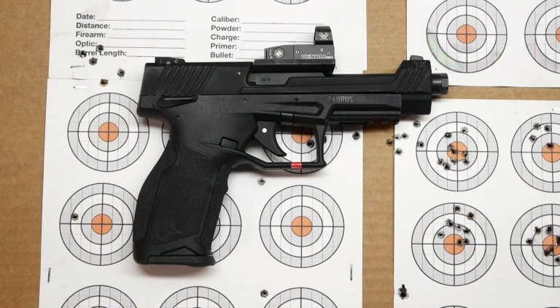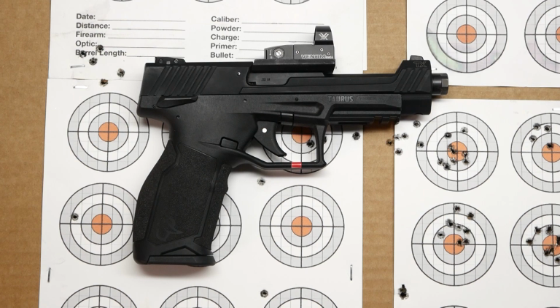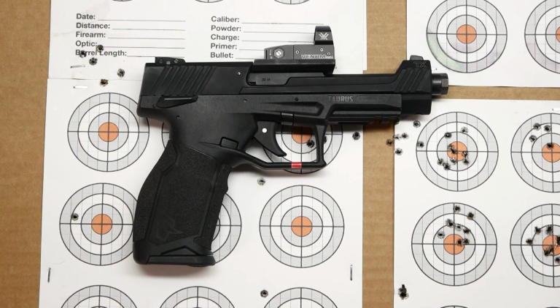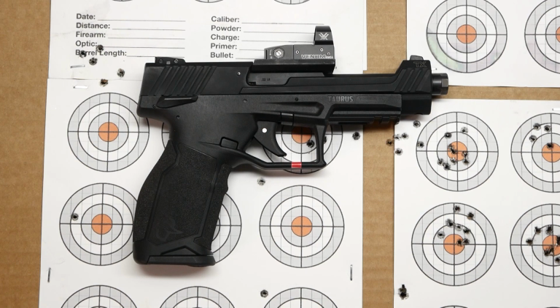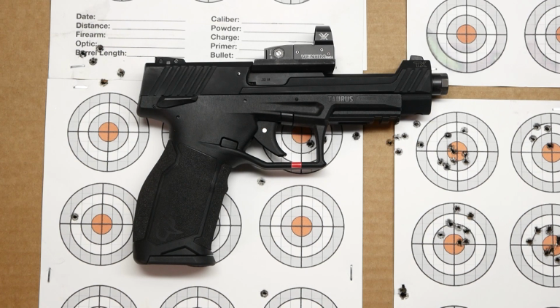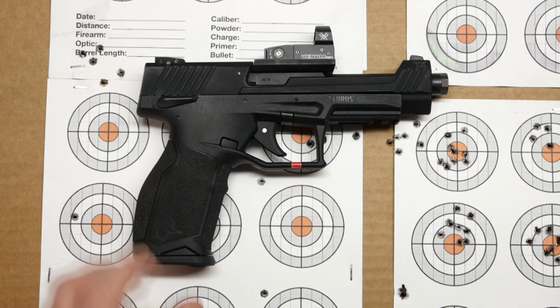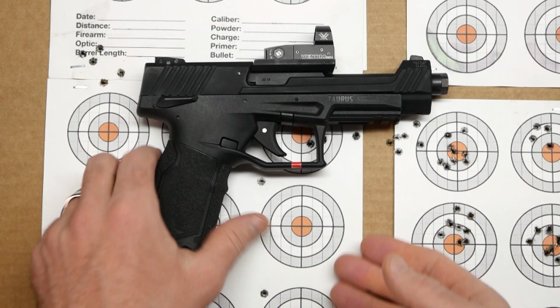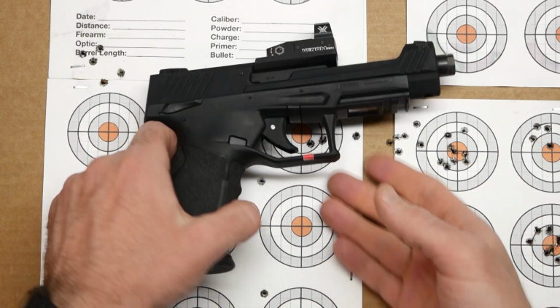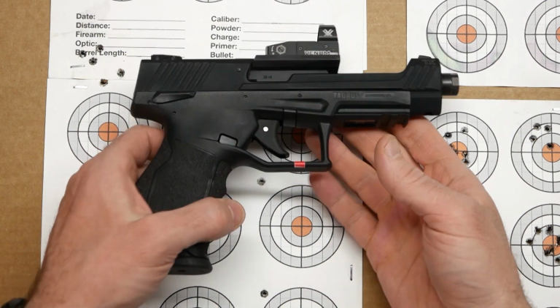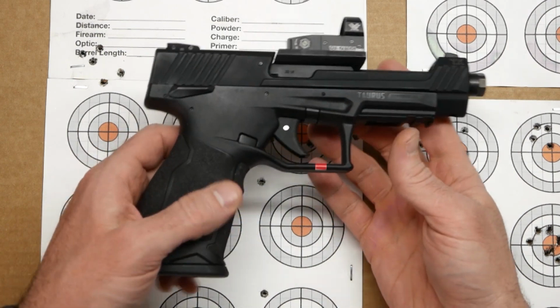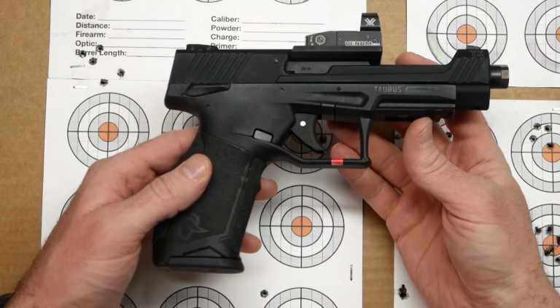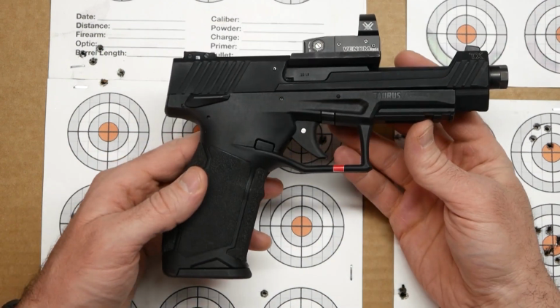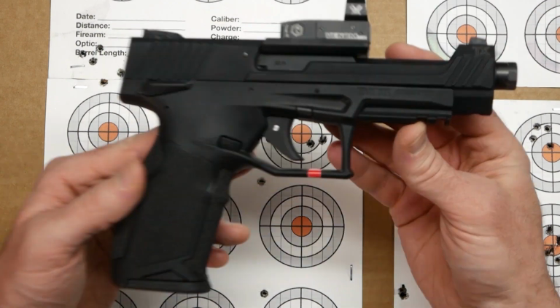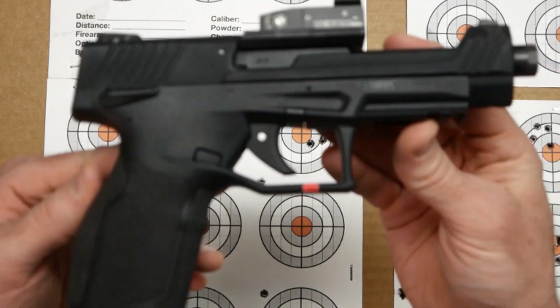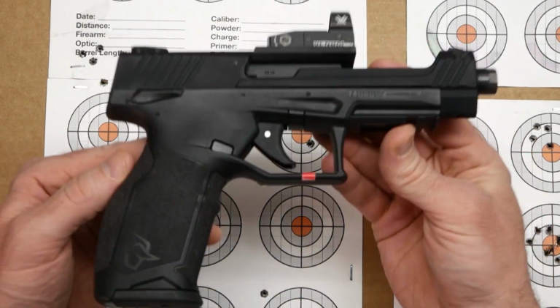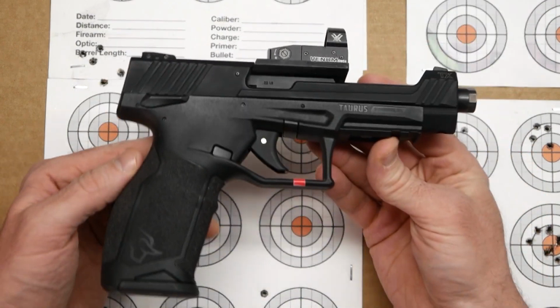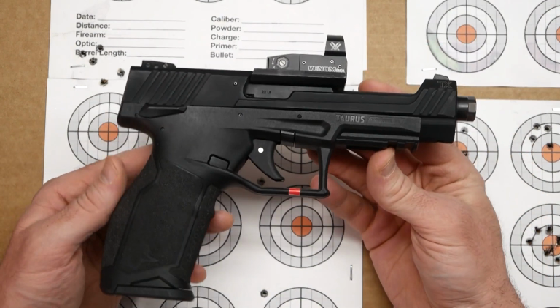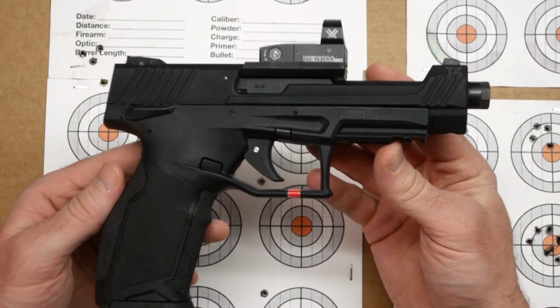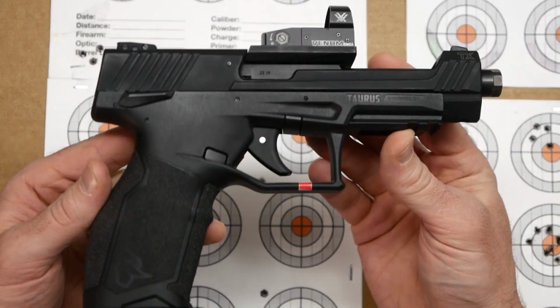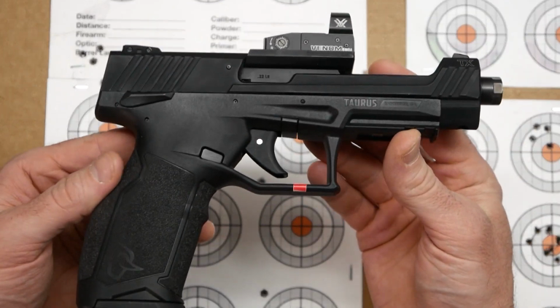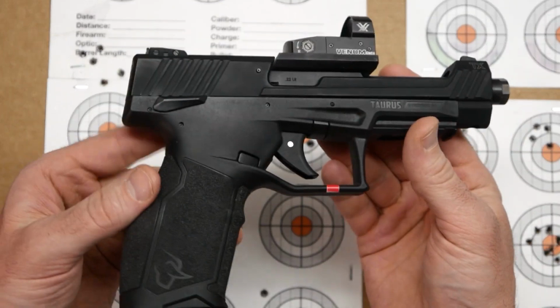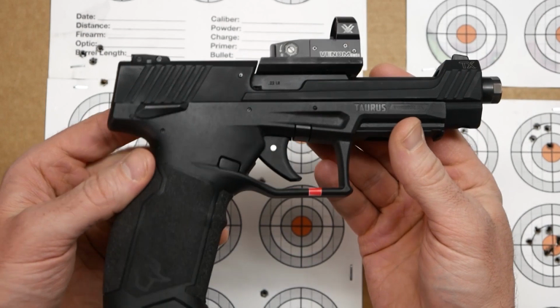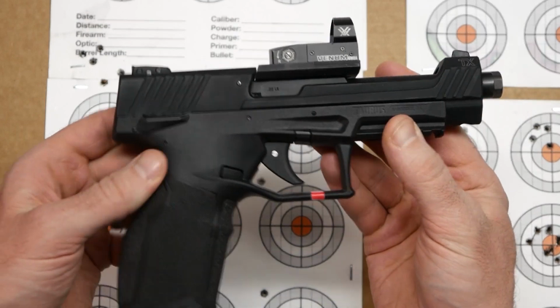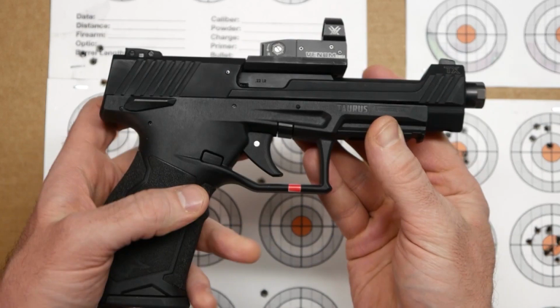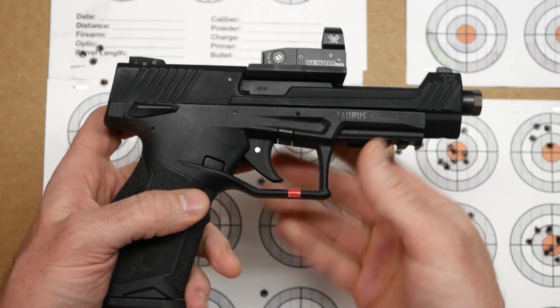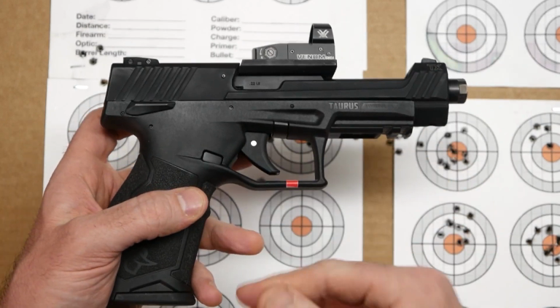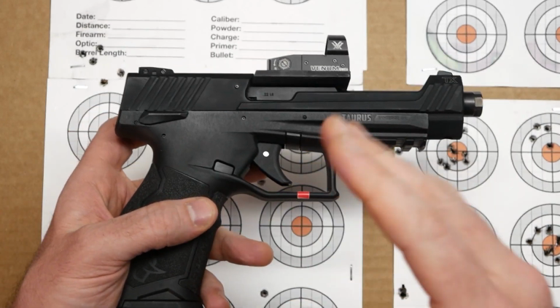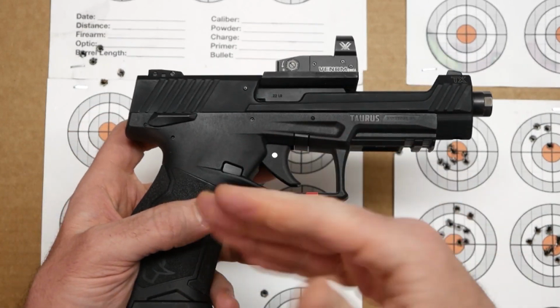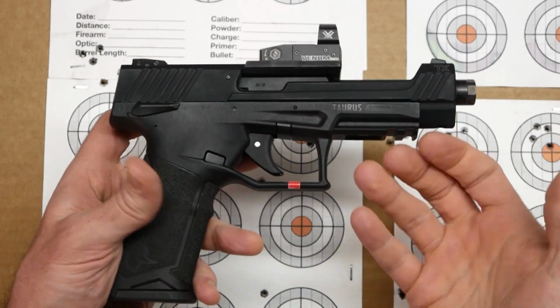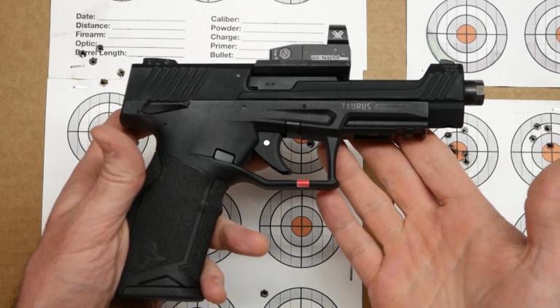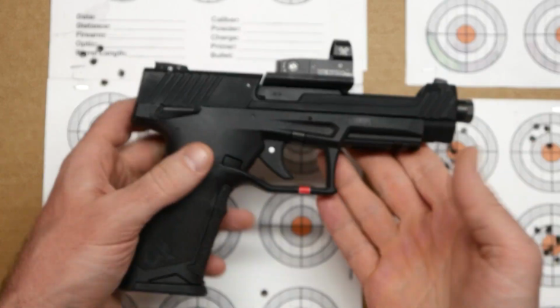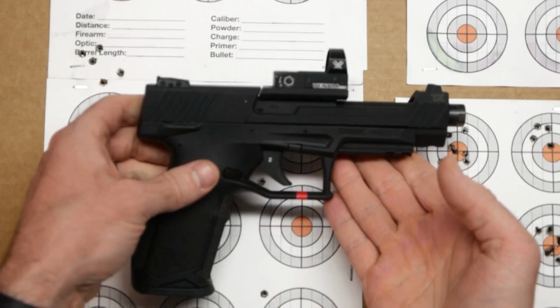Hey guys, what's up? It's B coming from GNA today. Just a short little video today. I took the Taurus TX-22 Competition out the other day and I did a little bit of accuracy testing with it.